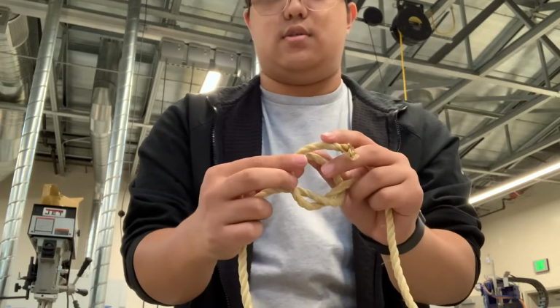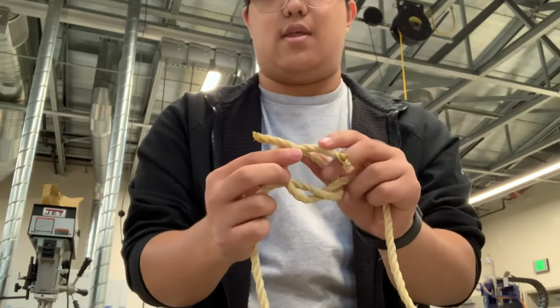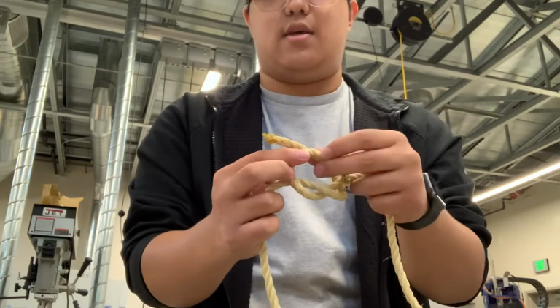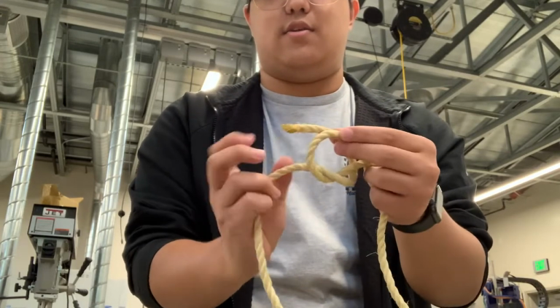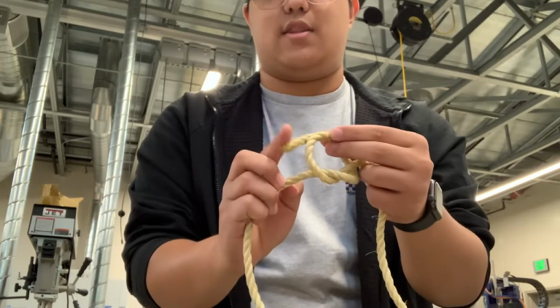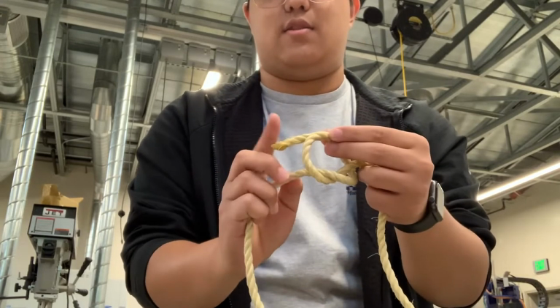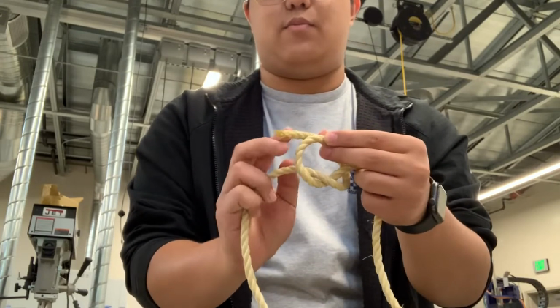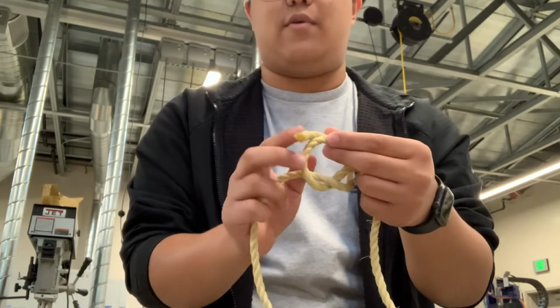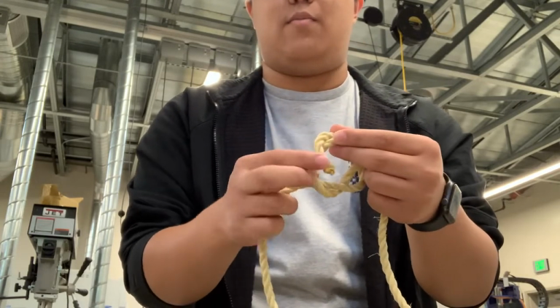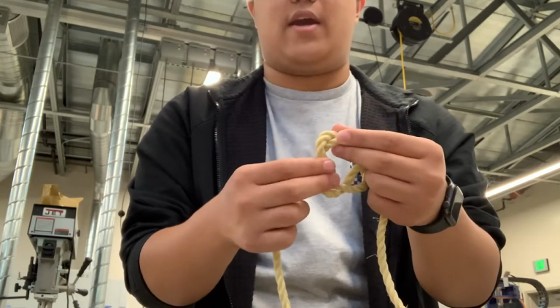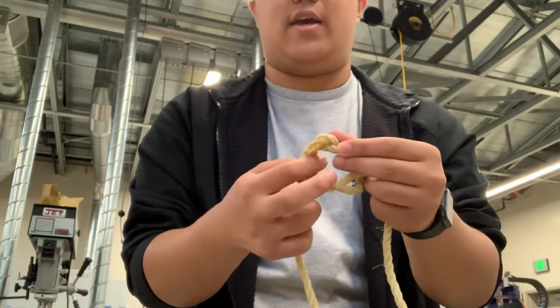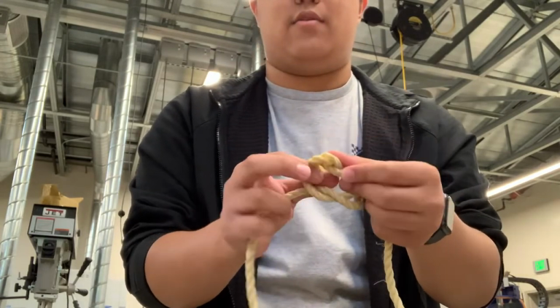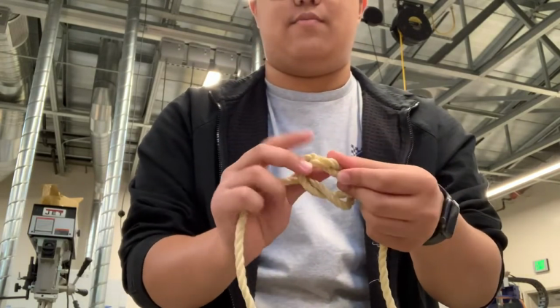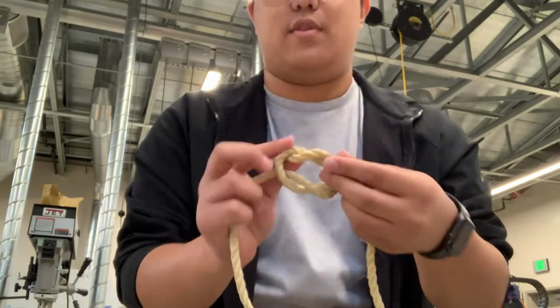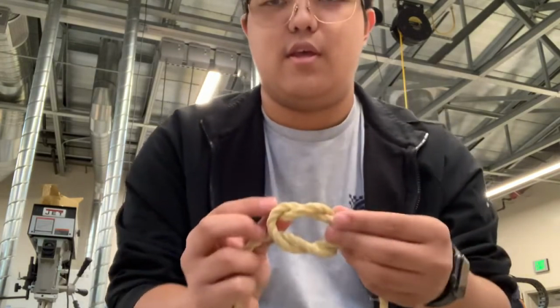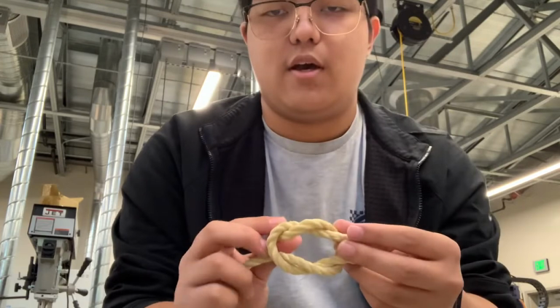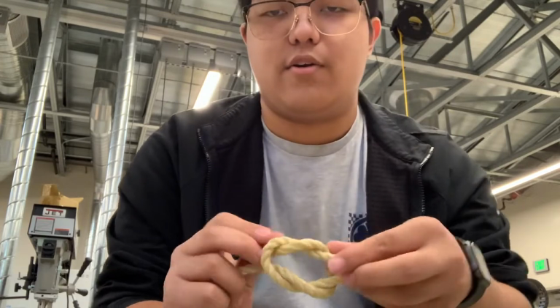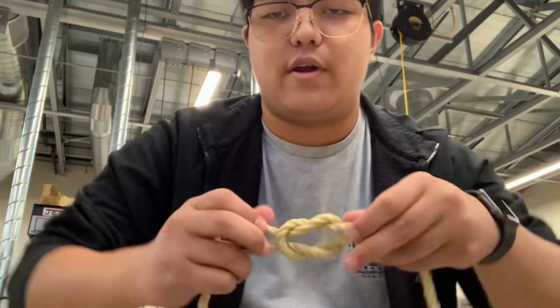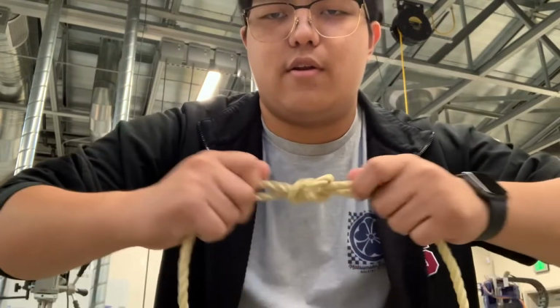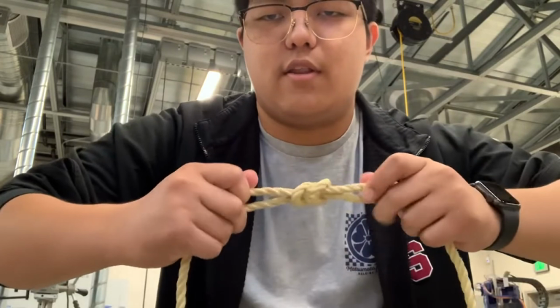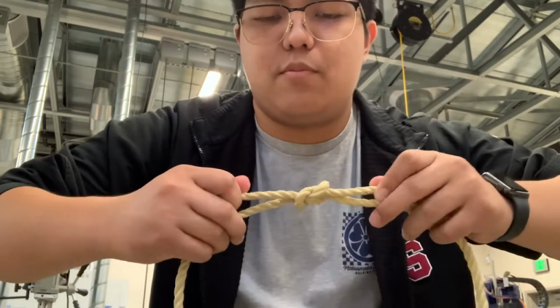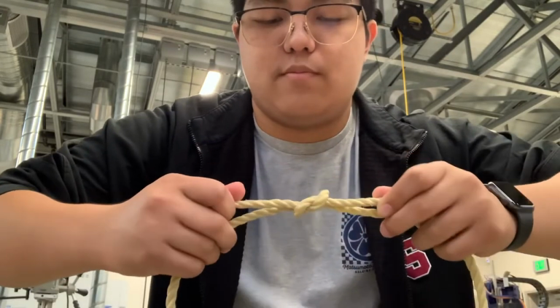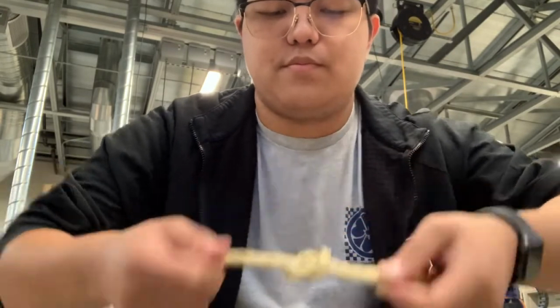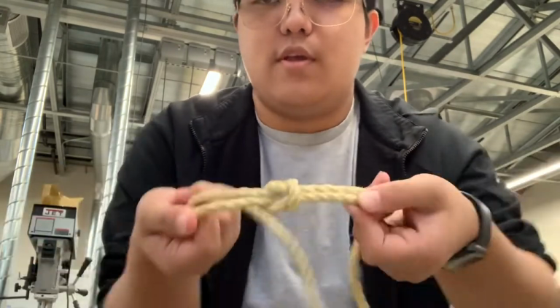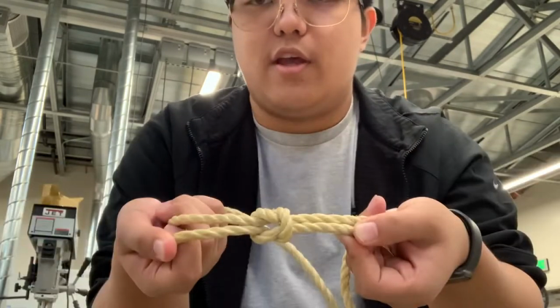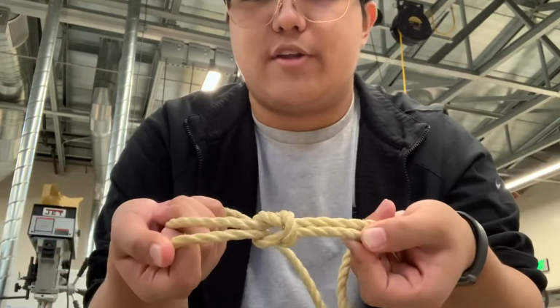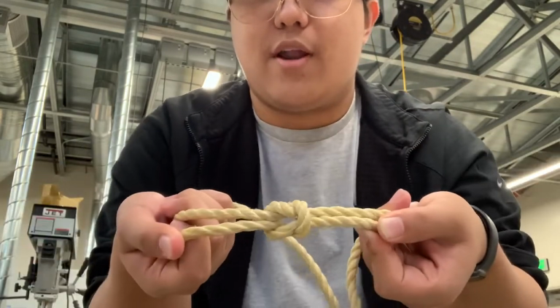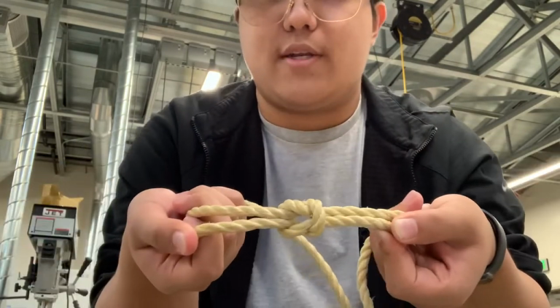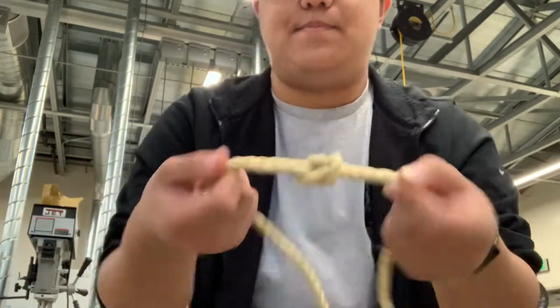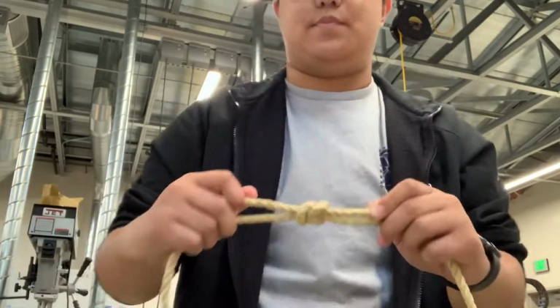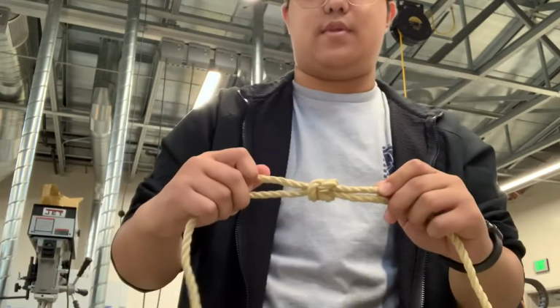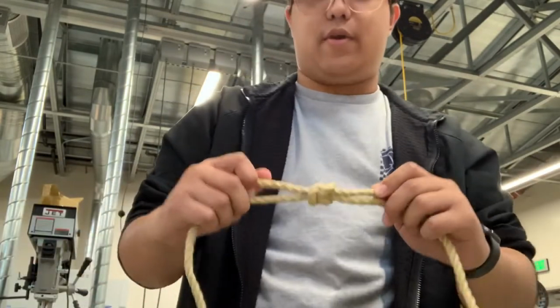And then you take the right one back again, under and around, and you pull — and you got your square knot. There we go.